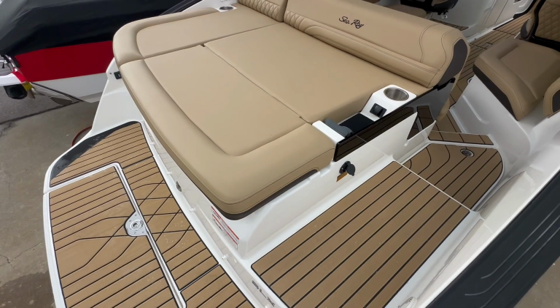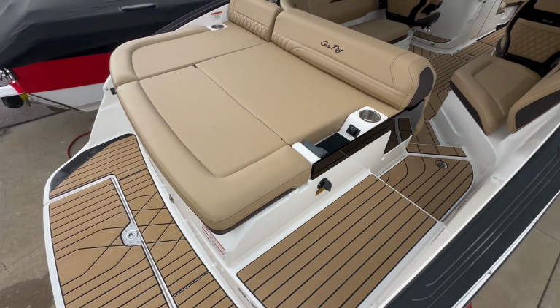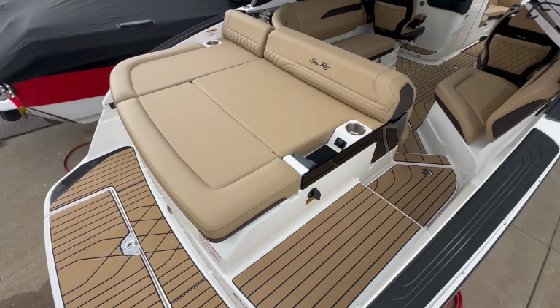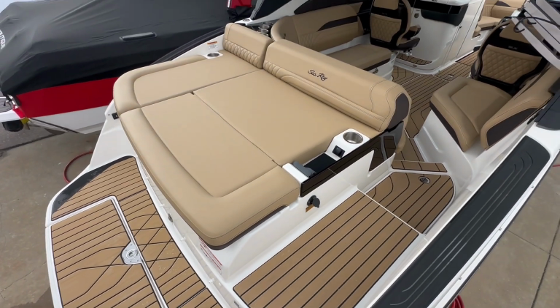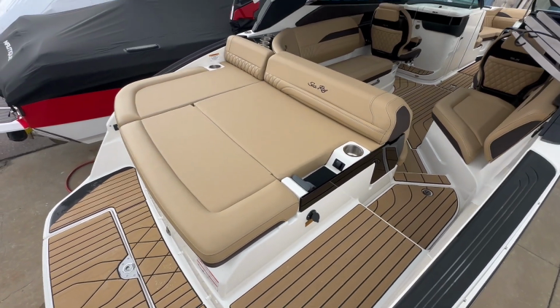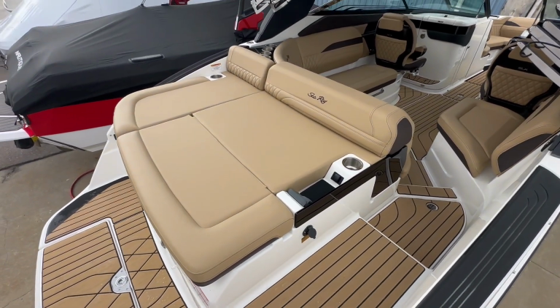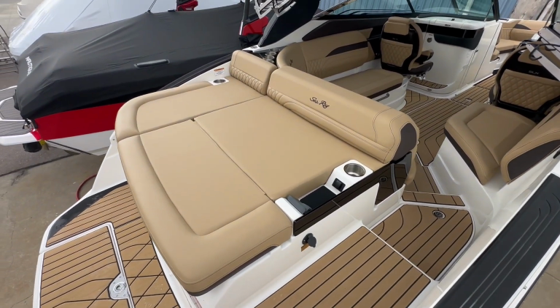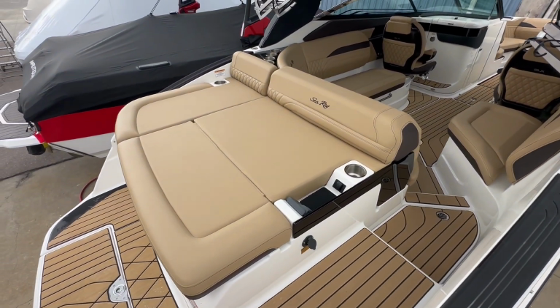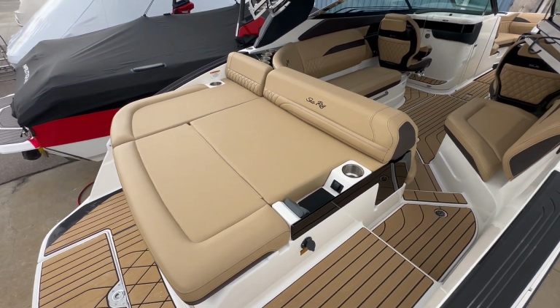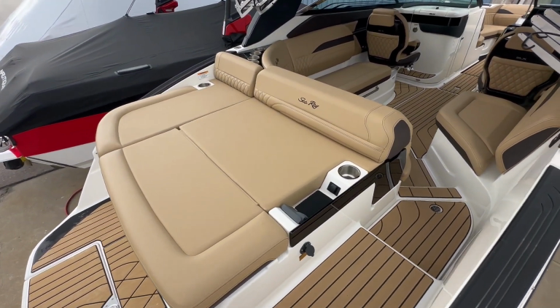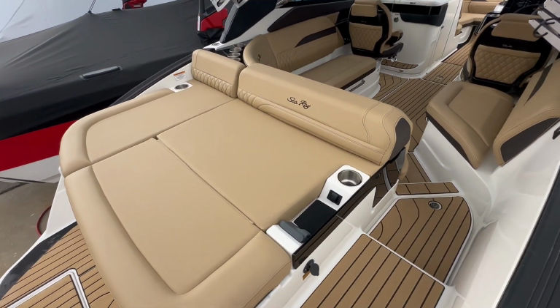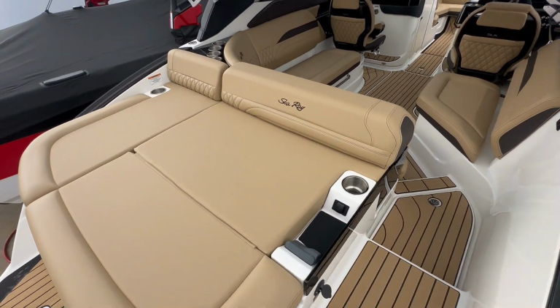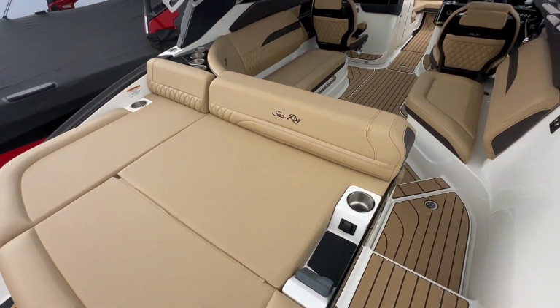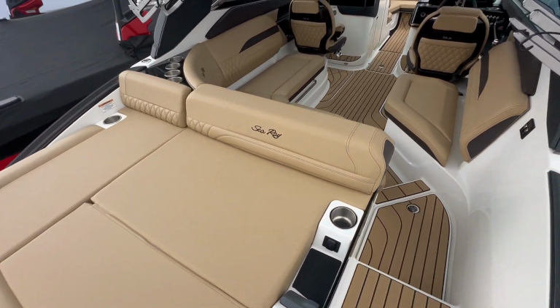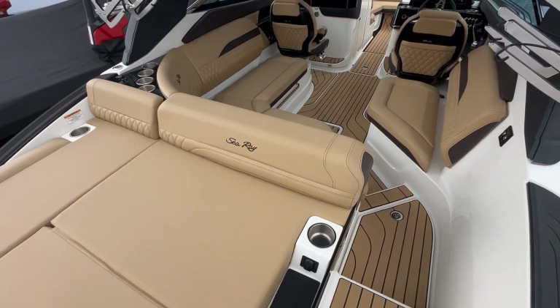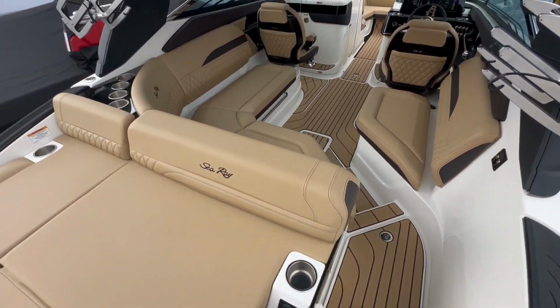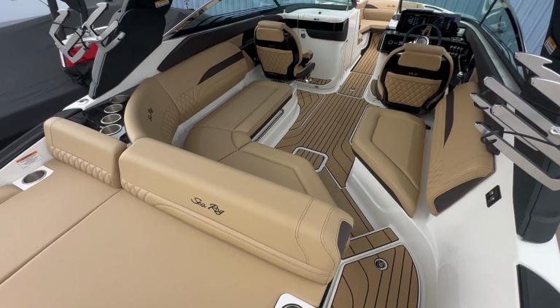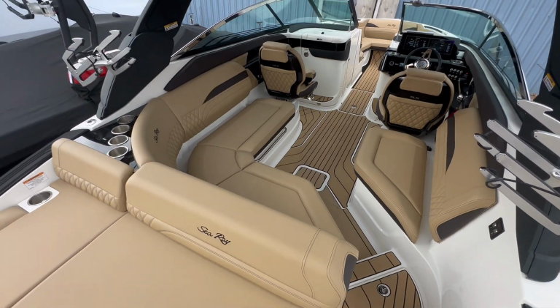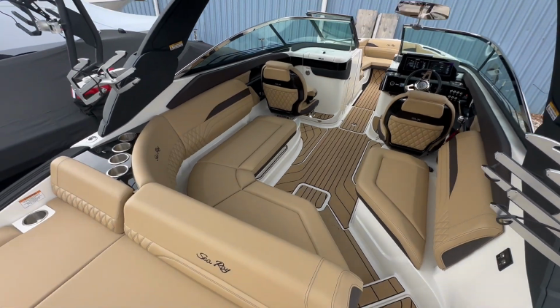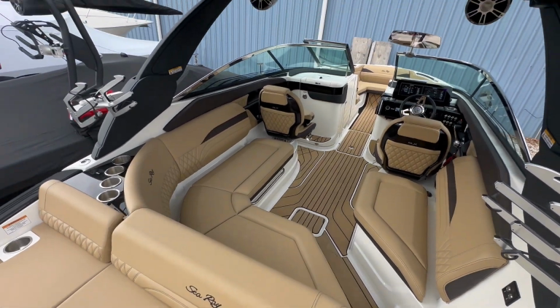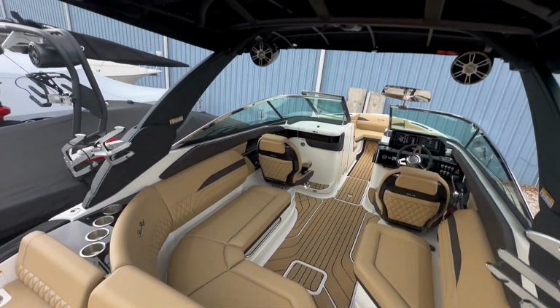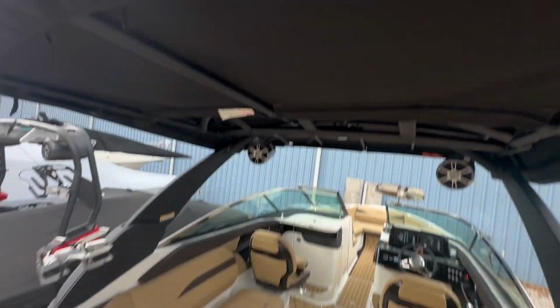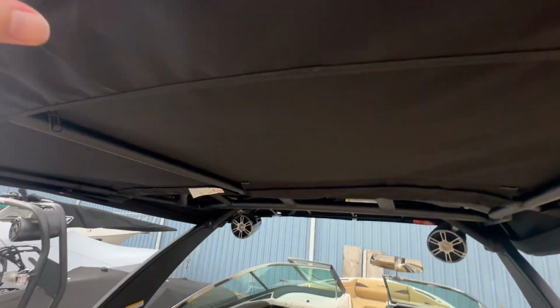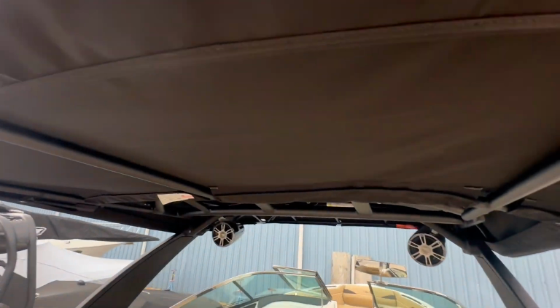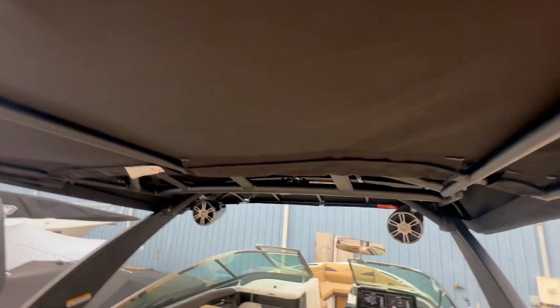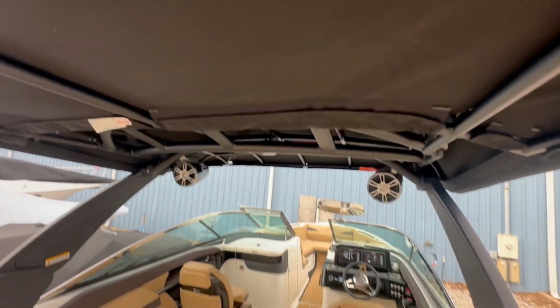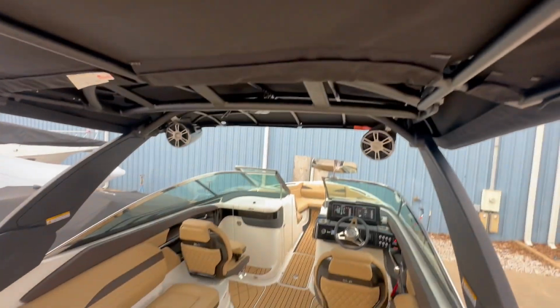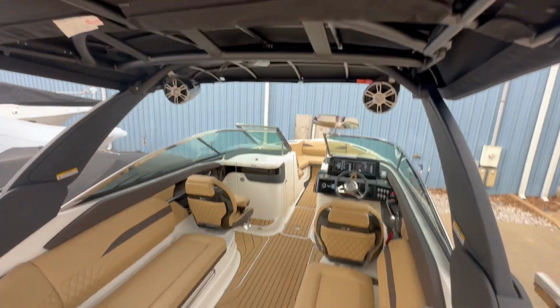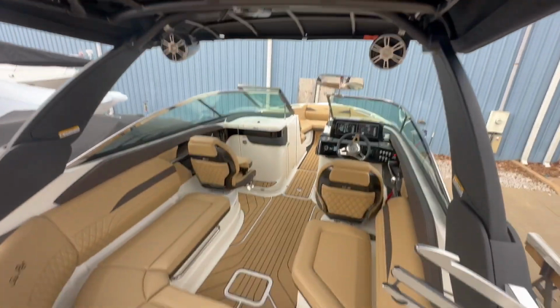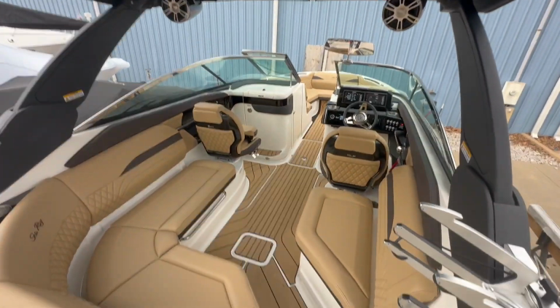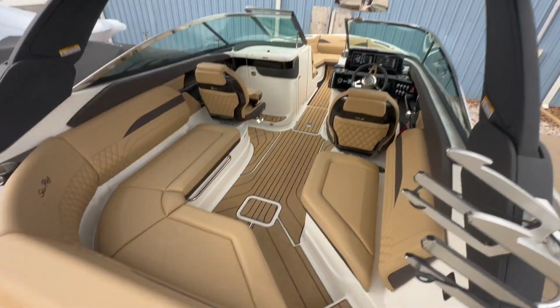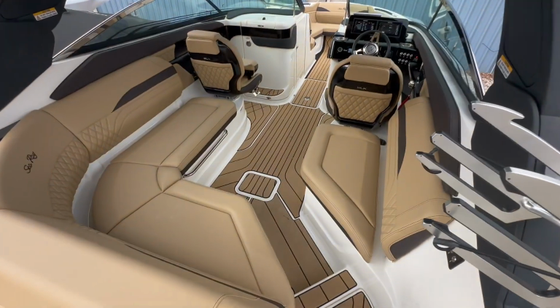Starting at the back of the boat here, we do have a beautiful sun pad. Walking through the helm here, down into the helm. Up top, I'll show you a better look in a second — you do have a retractable sunshade.